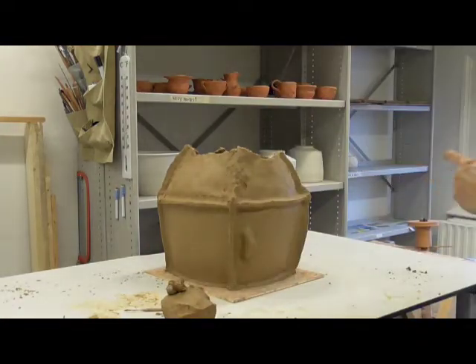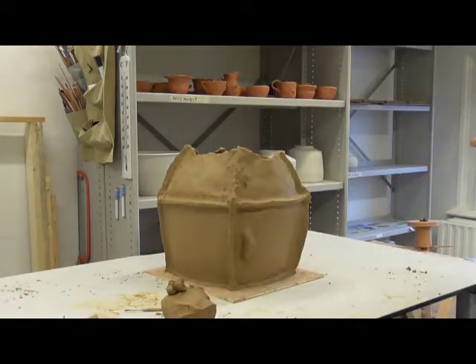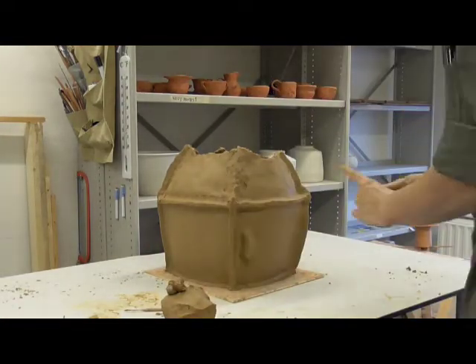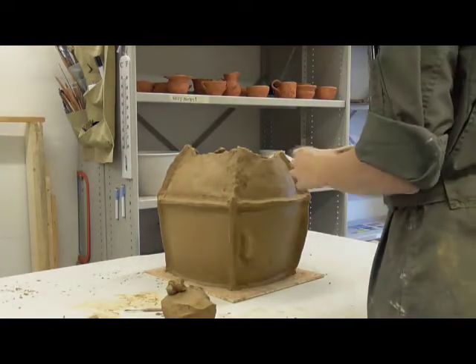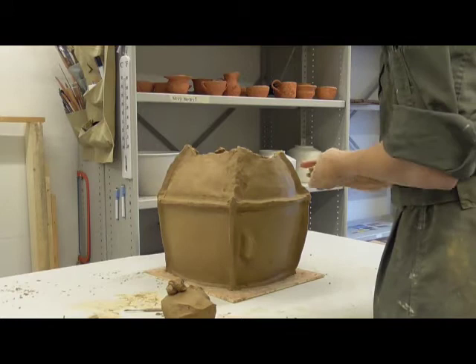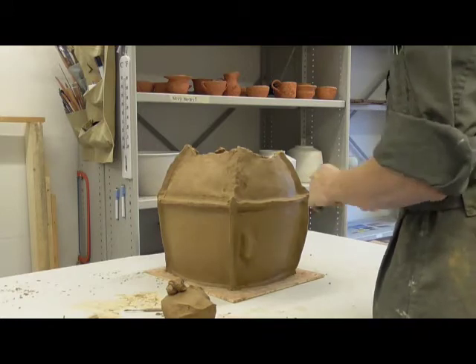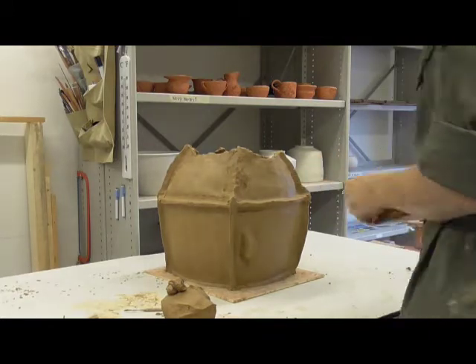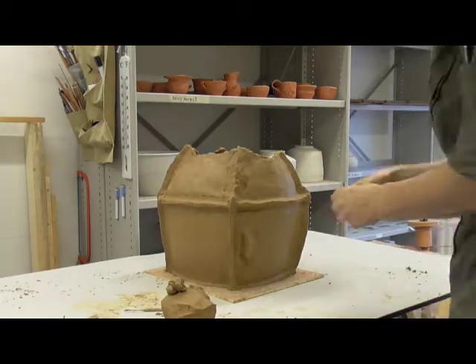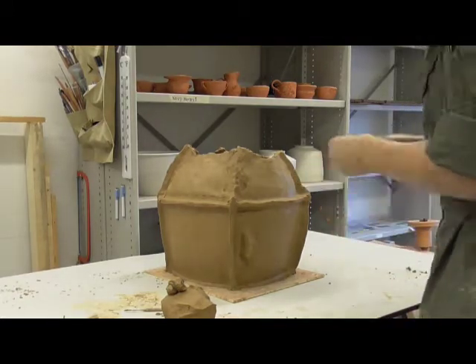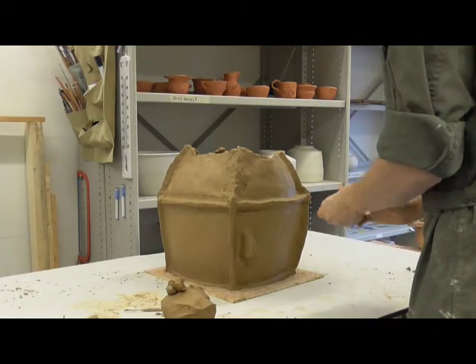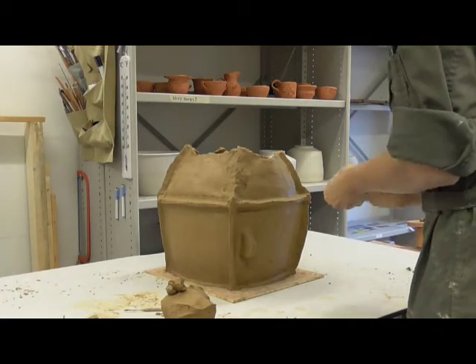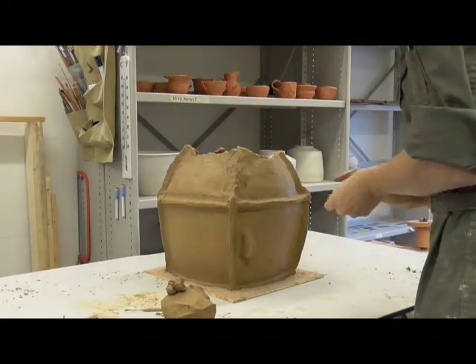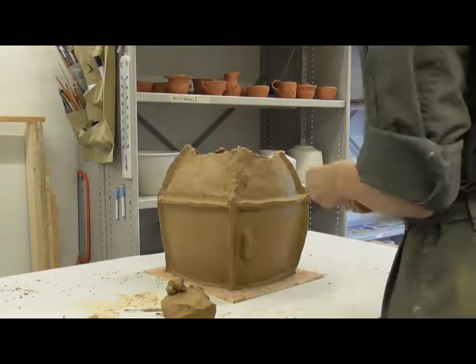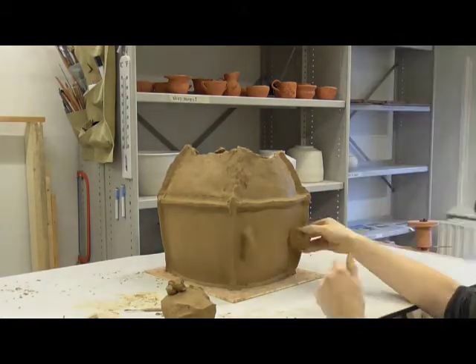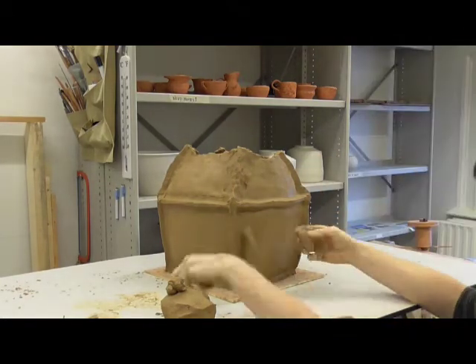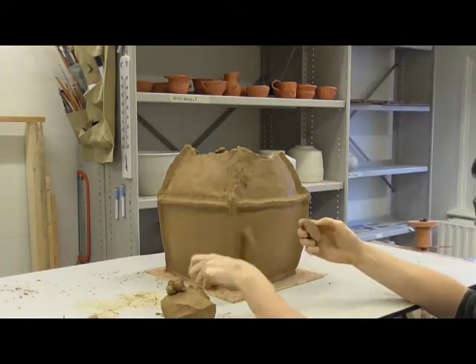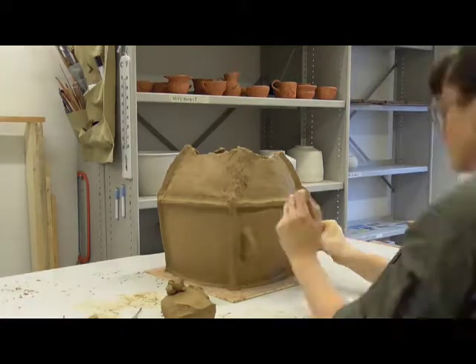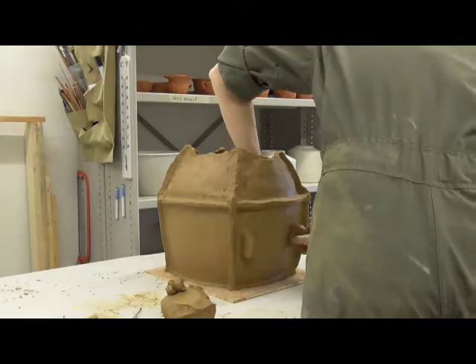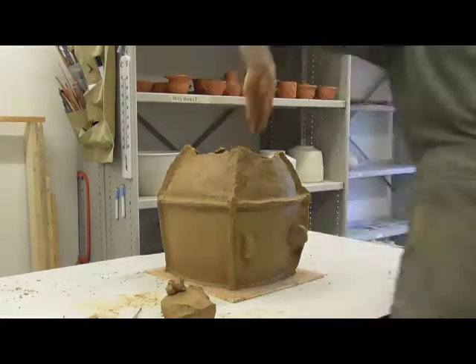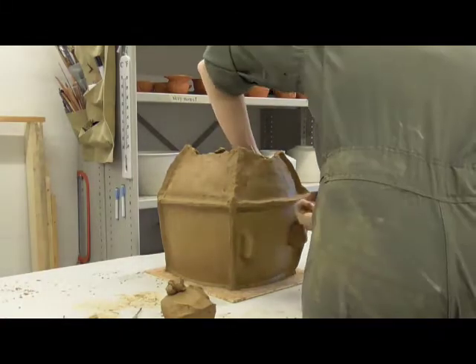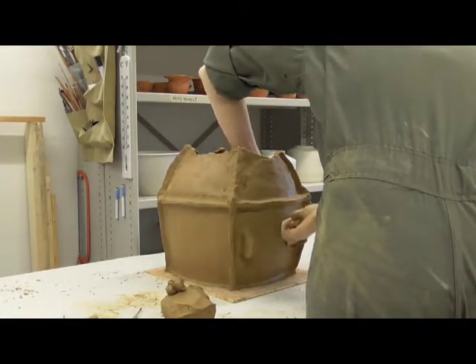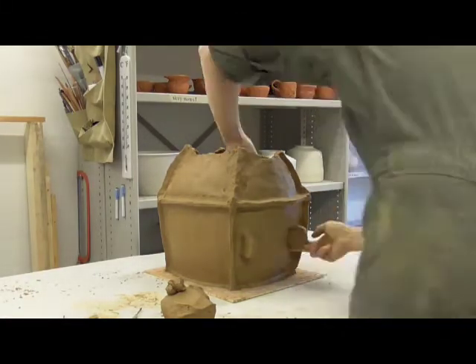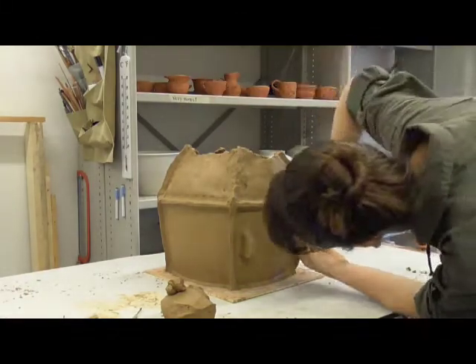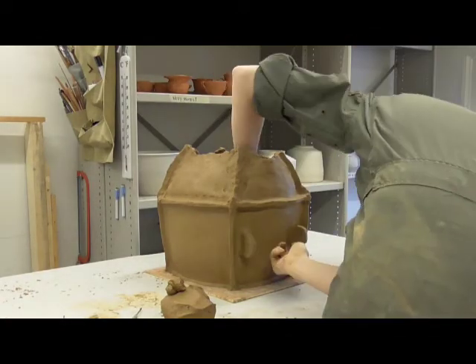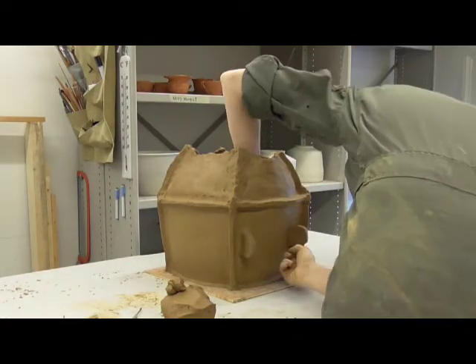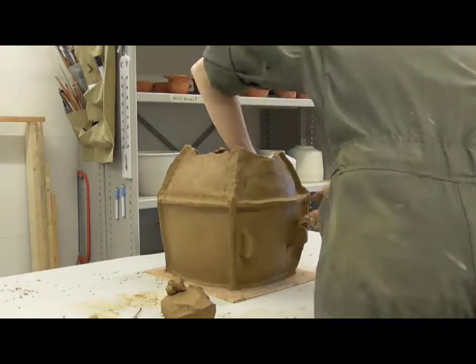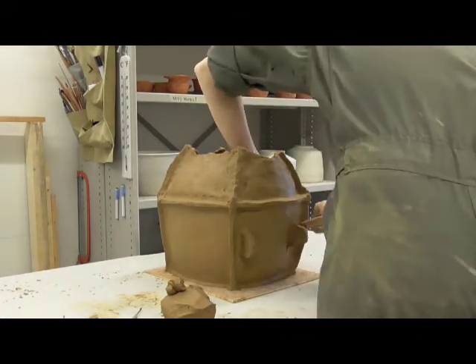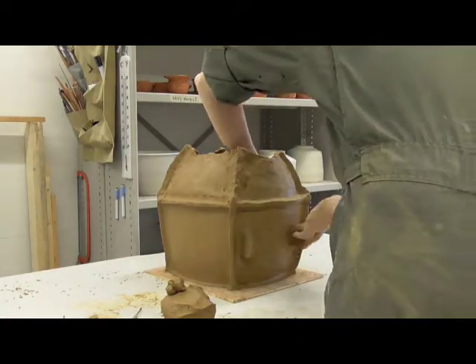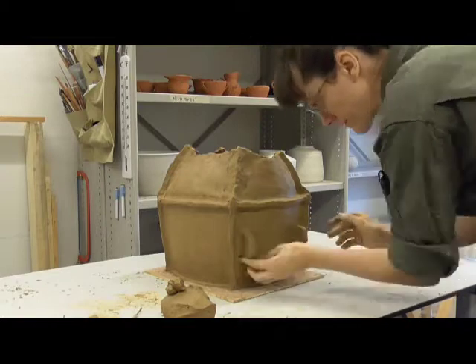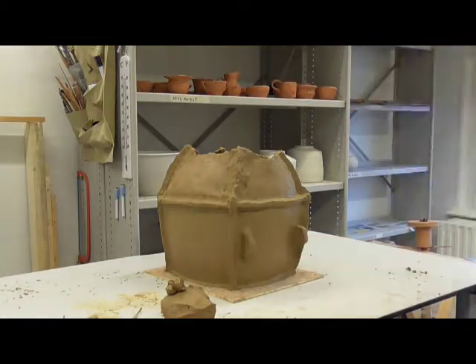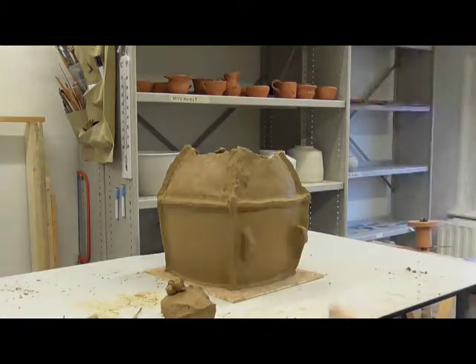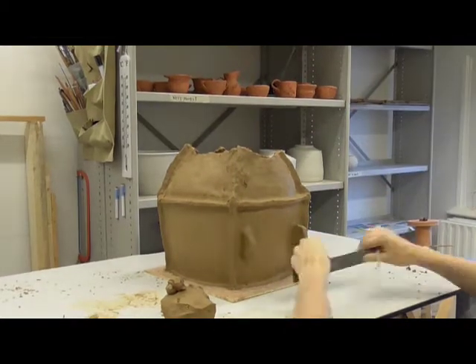She uses a tool to show where the door will be placed, then uses a tool to pierce three holes across the lugs. By piercing the holes before cutting the door, the potter can use this alignment to close the door after firing.